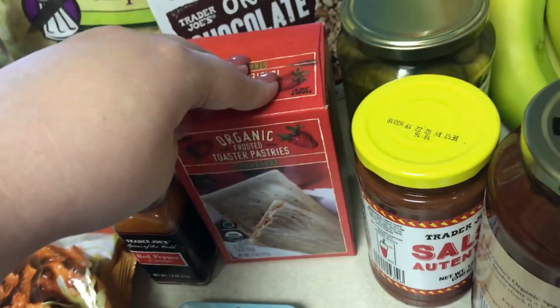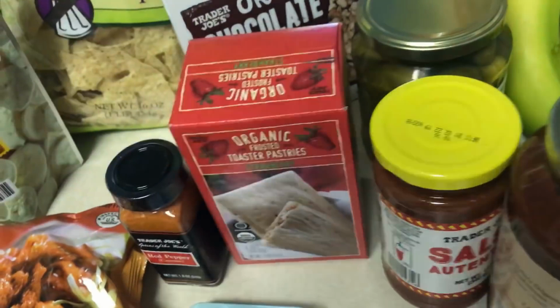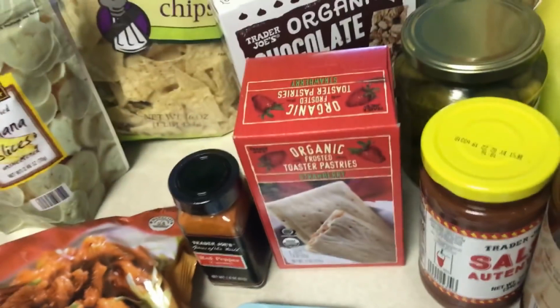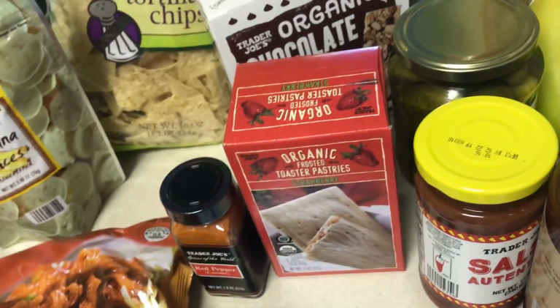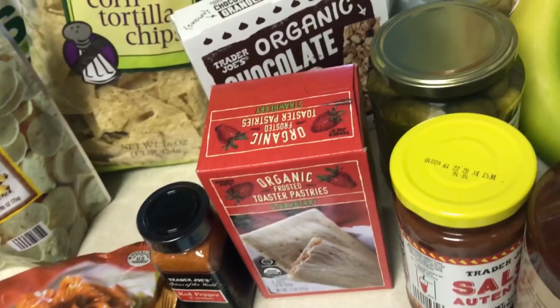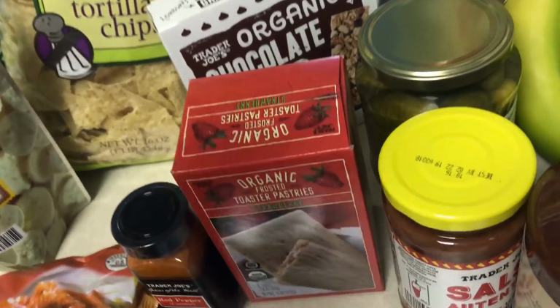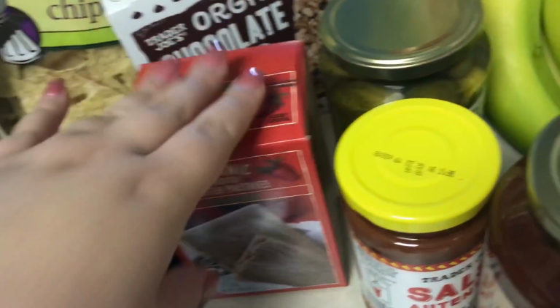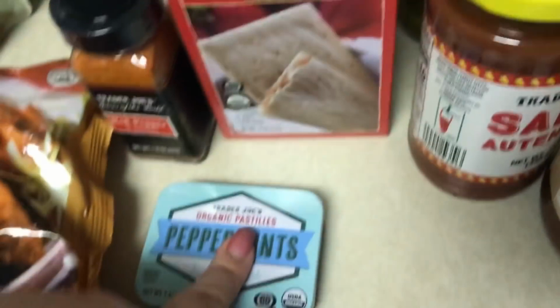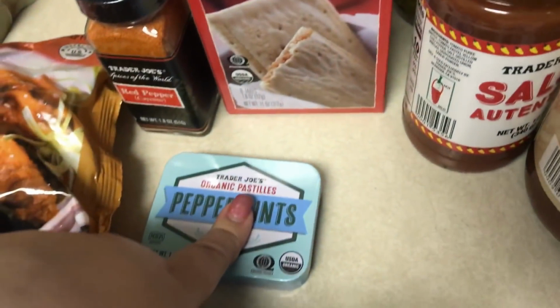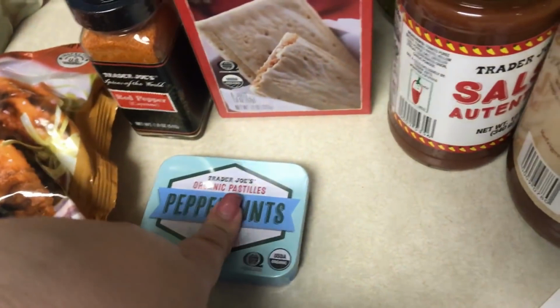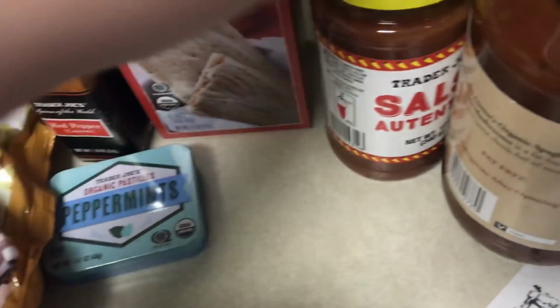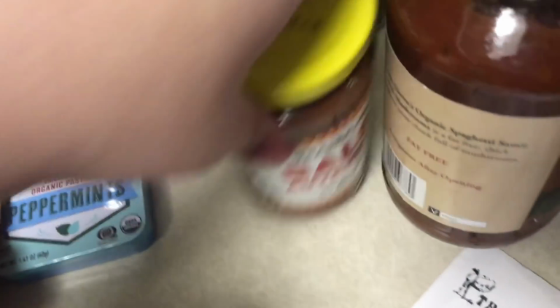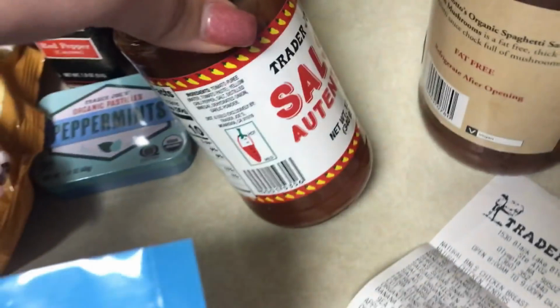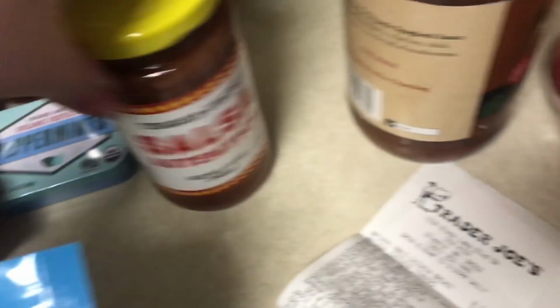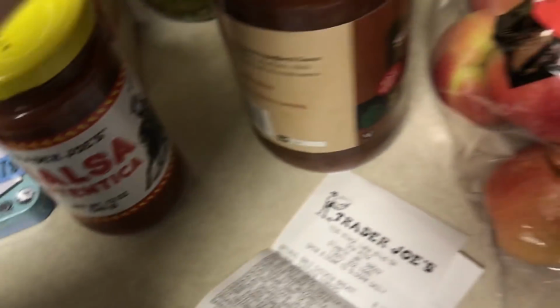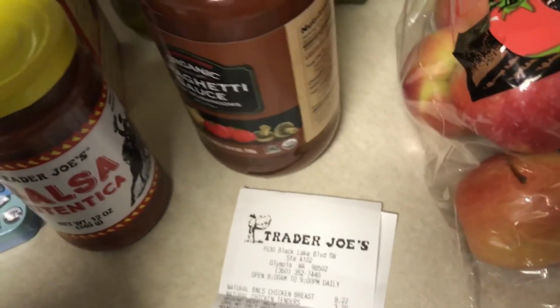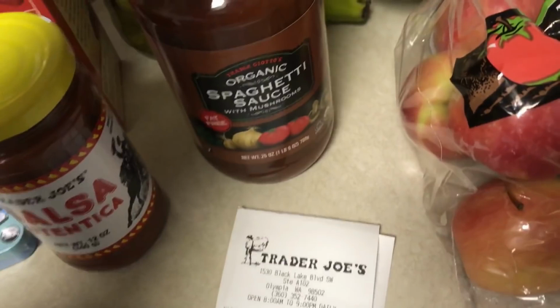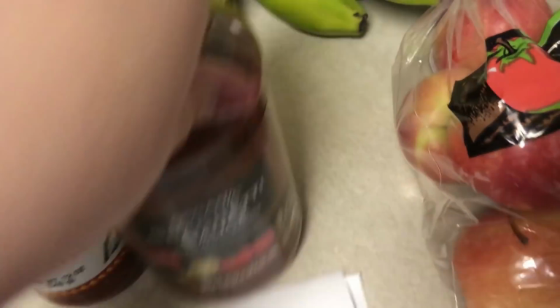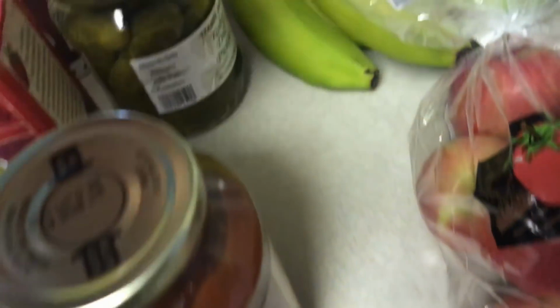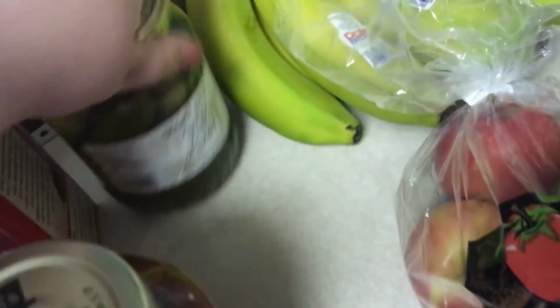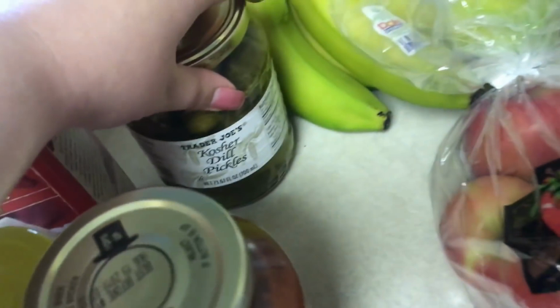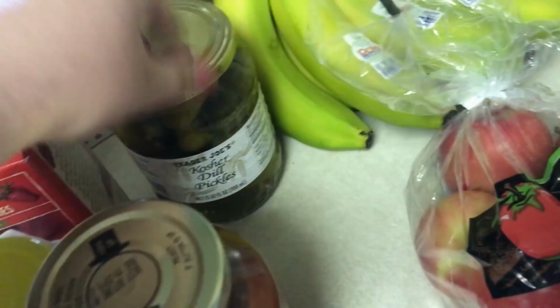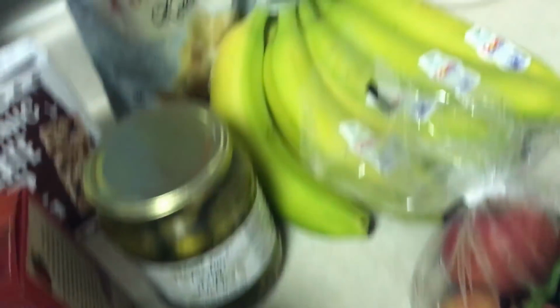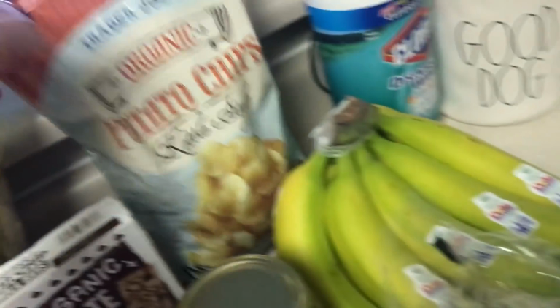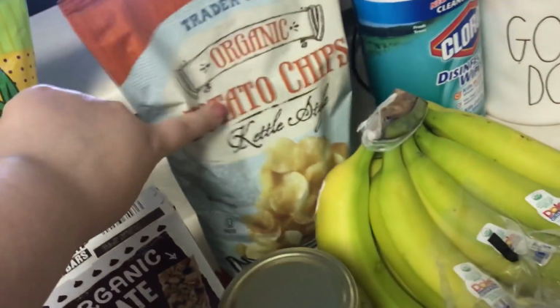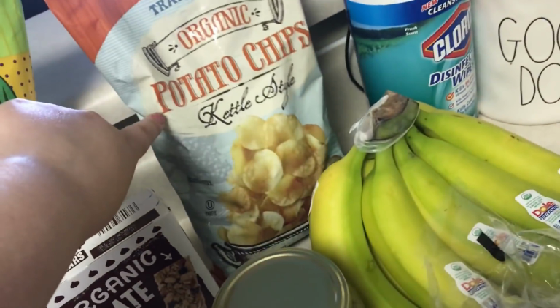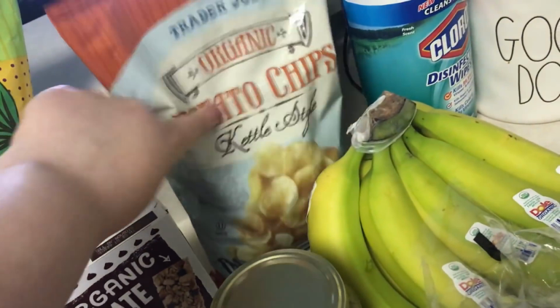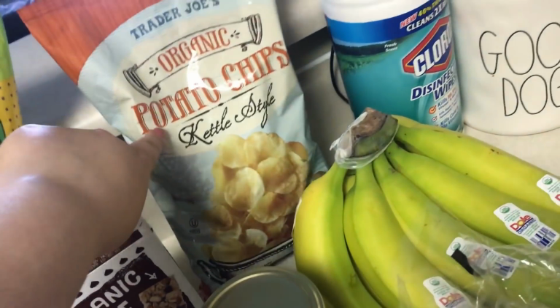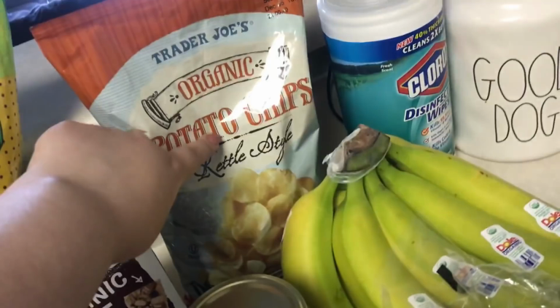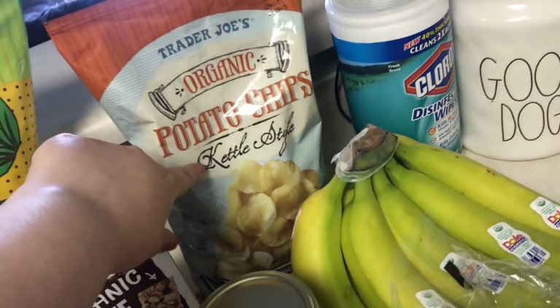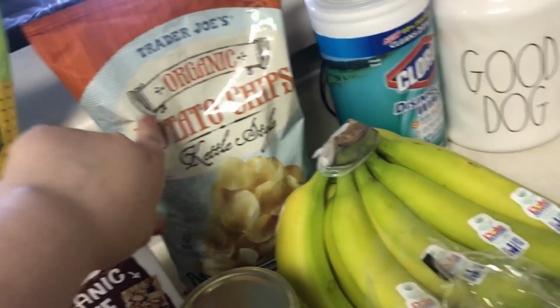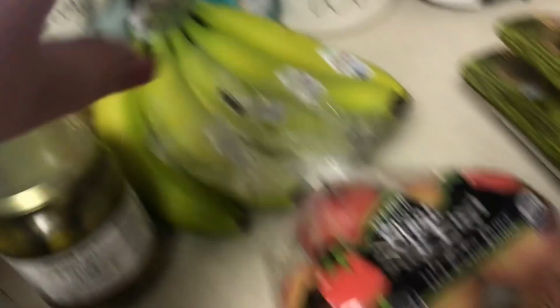Tater tots, toaster pastries, some peppermints, salsa, our favorite marinara, pickles. I picked up these potato chips because they sounded good — just the organic kettle cooked.